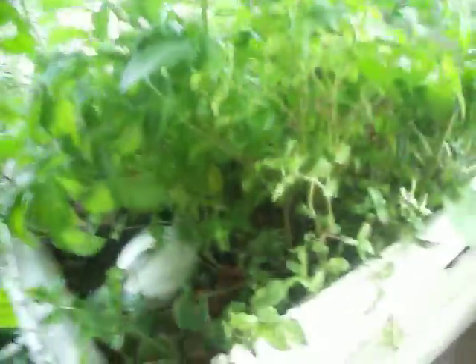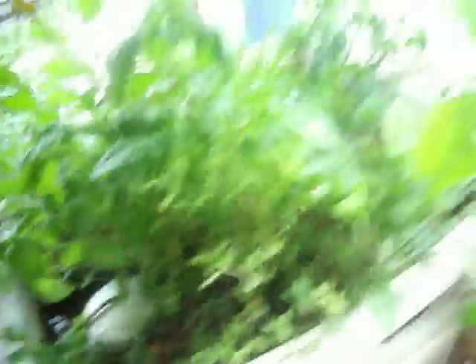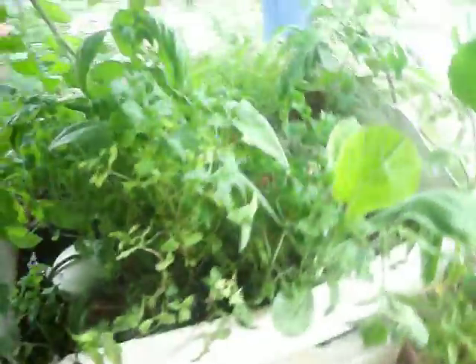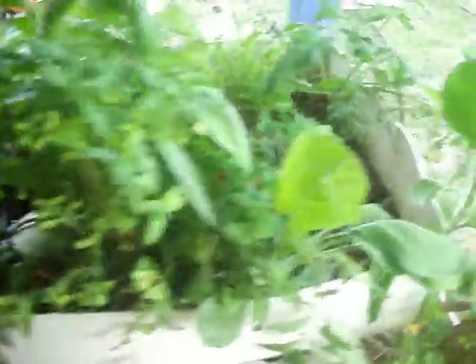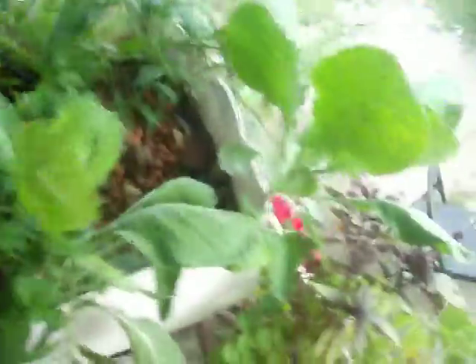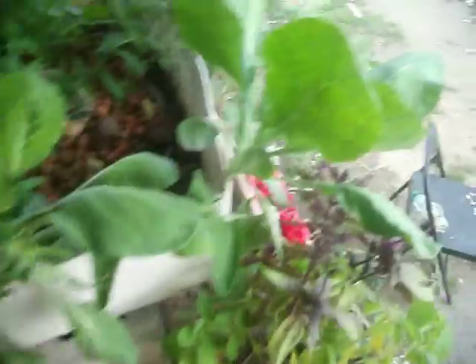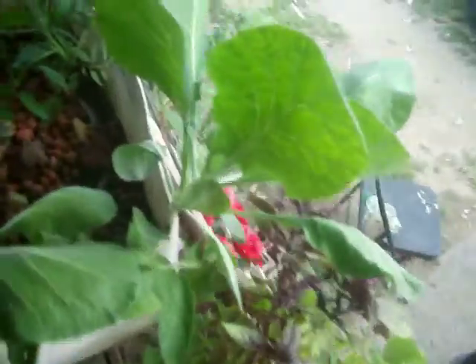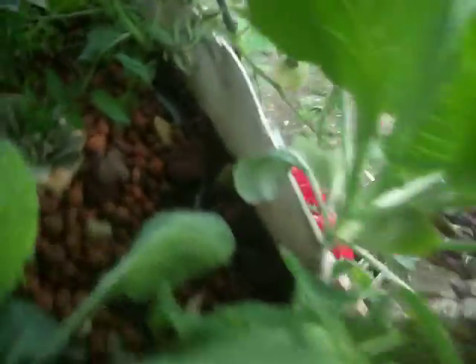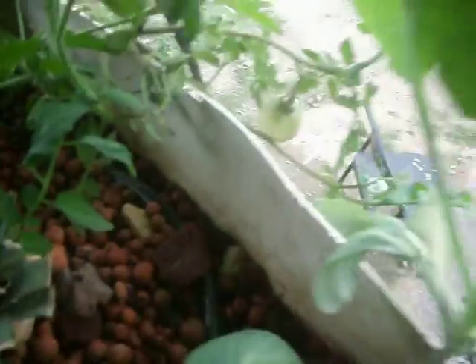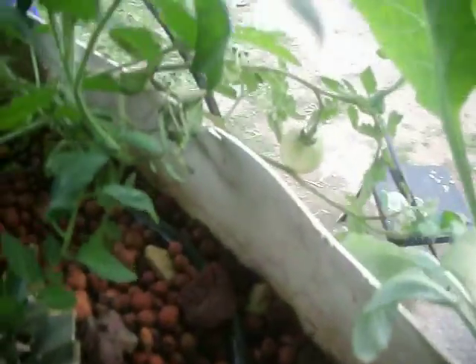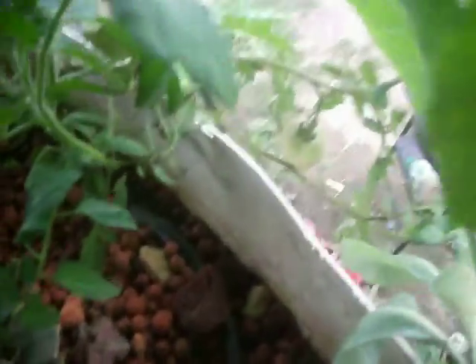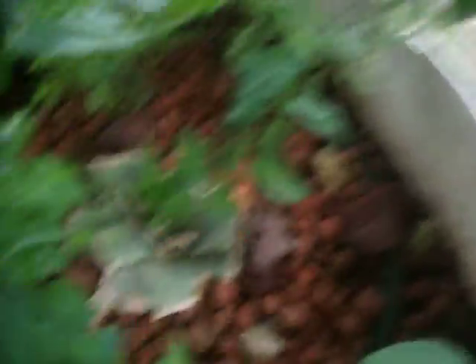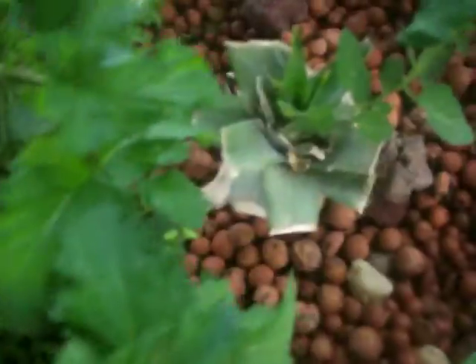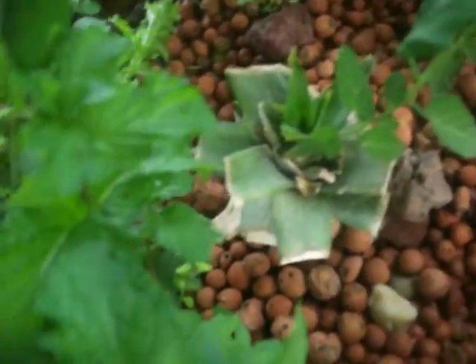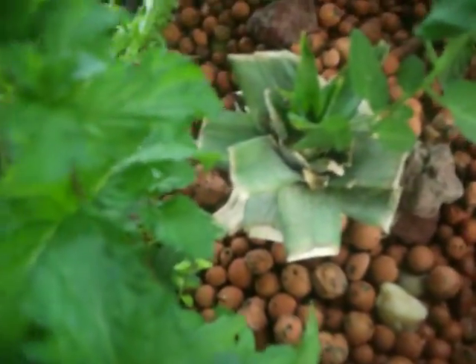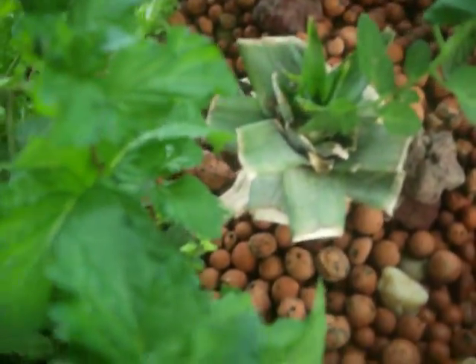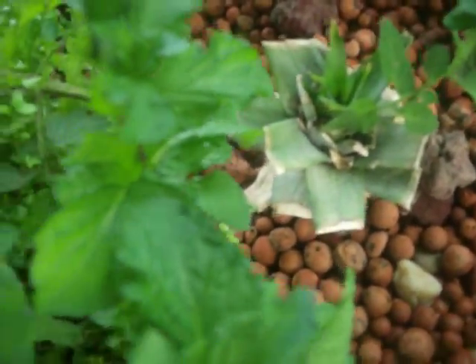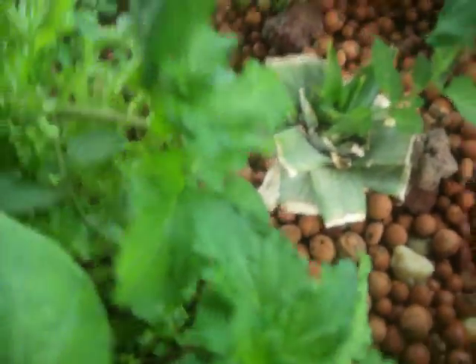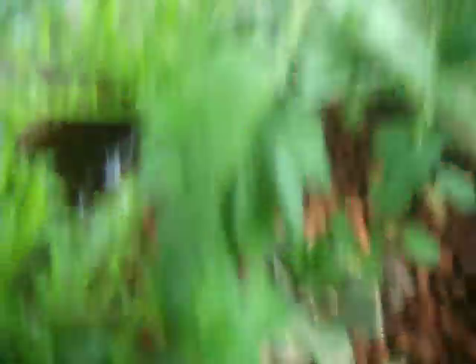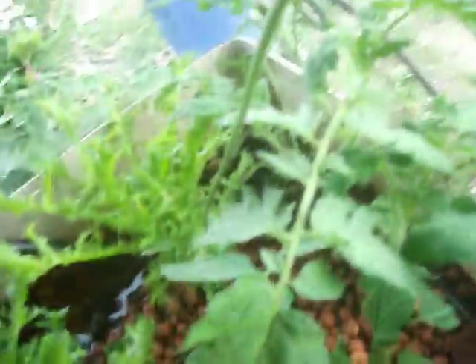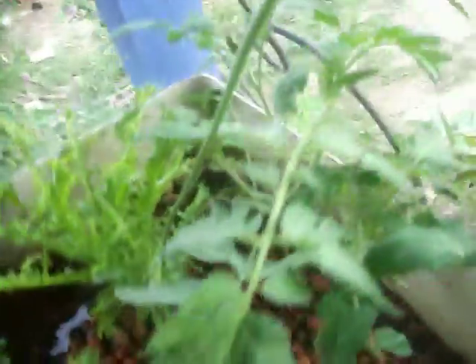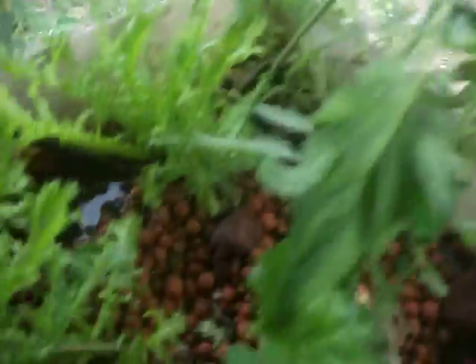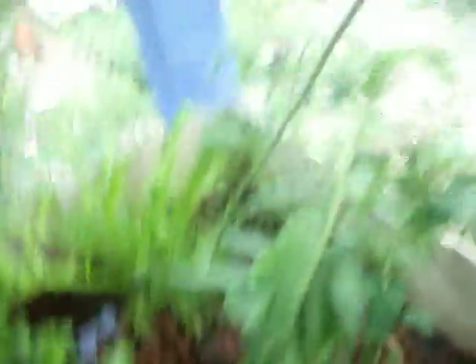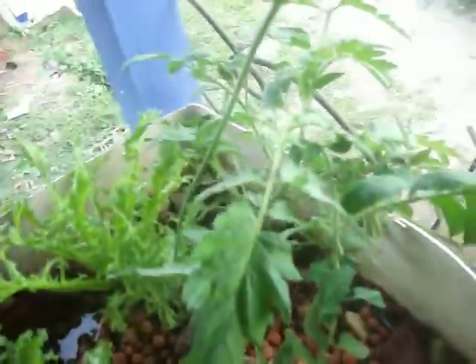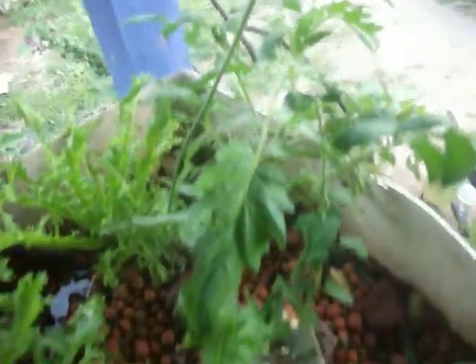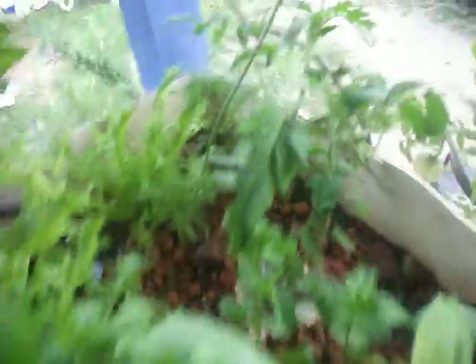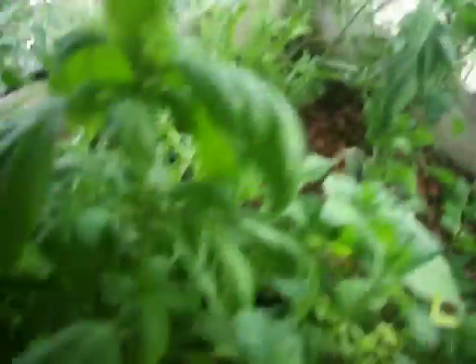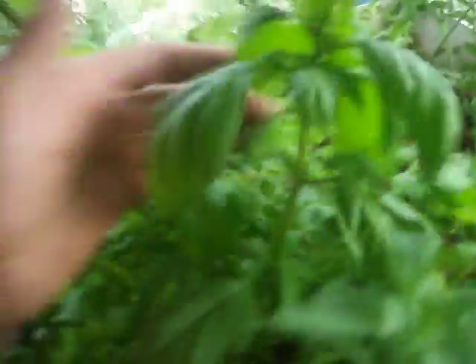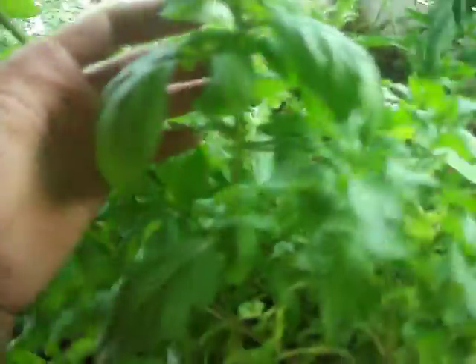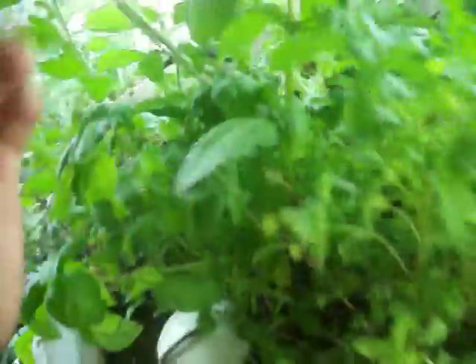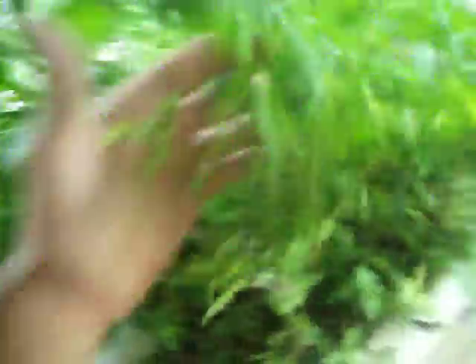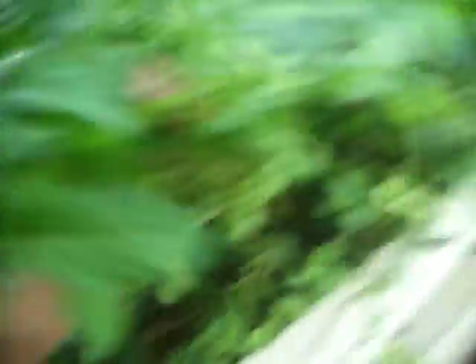In this grow bed I have collard greens, tomatoes, pineapple, some lettuce that's shooting, basil, and mint.